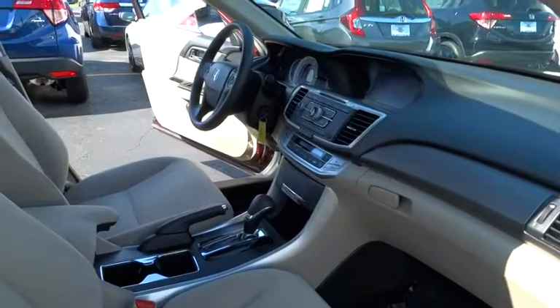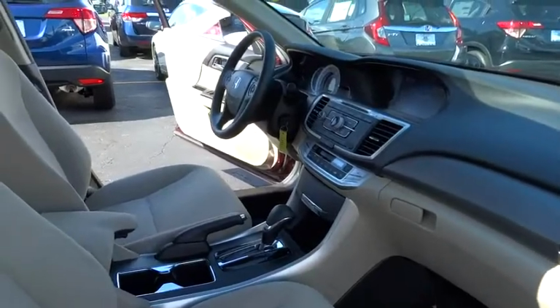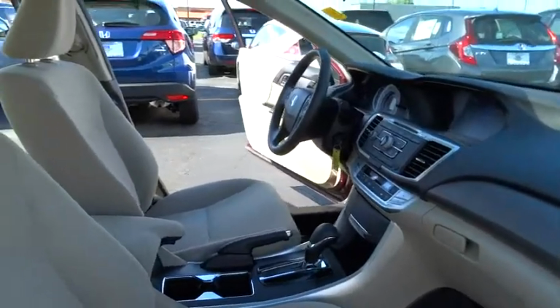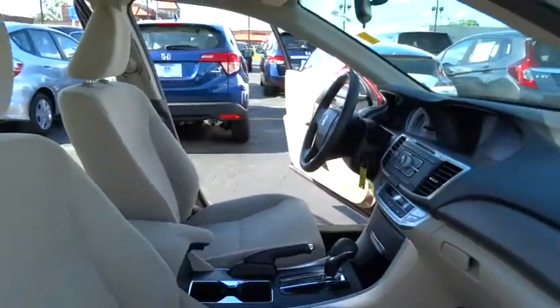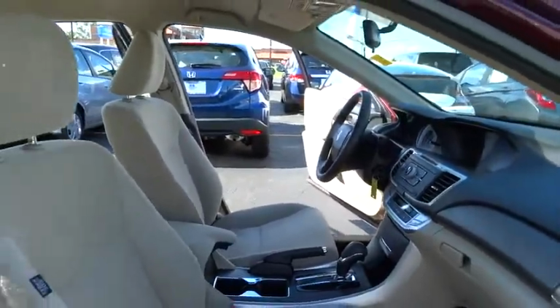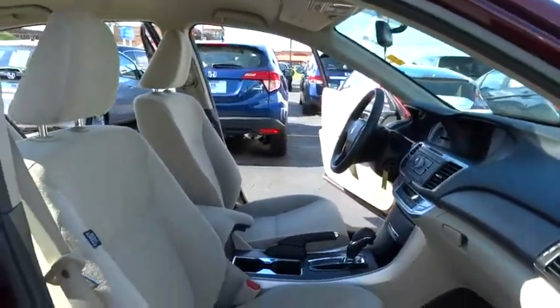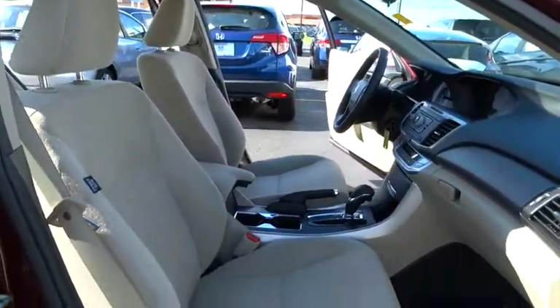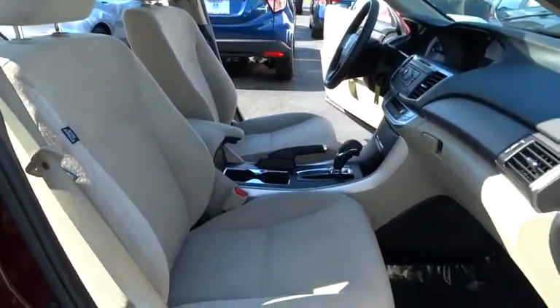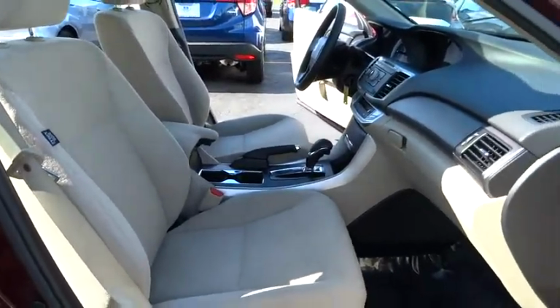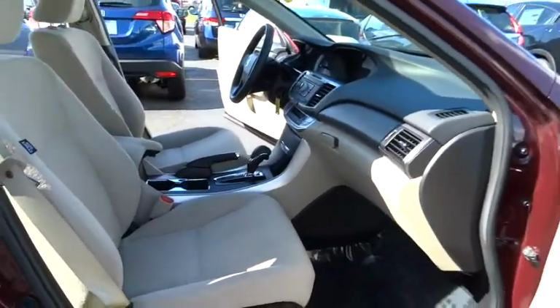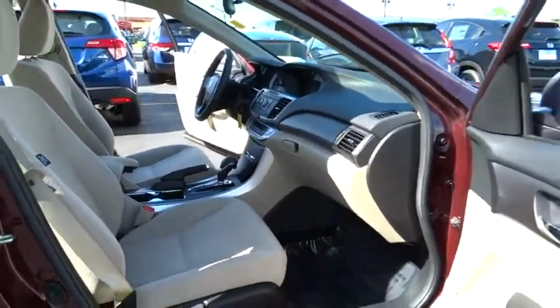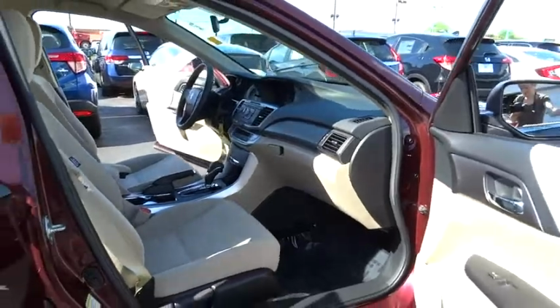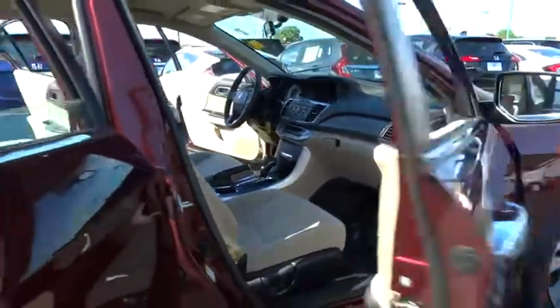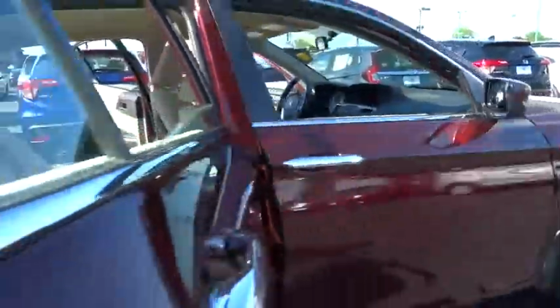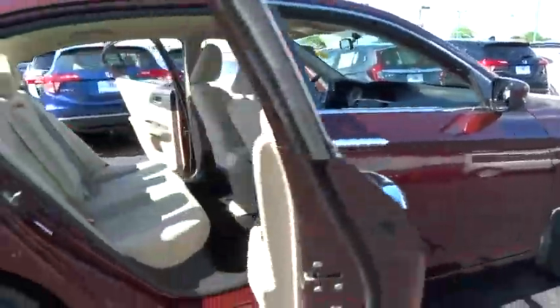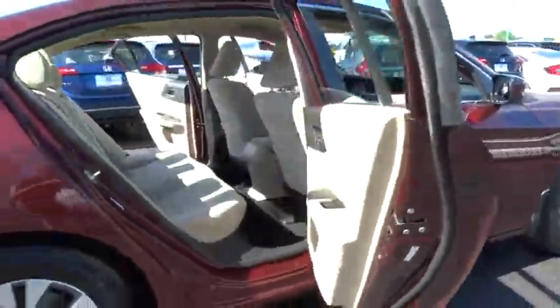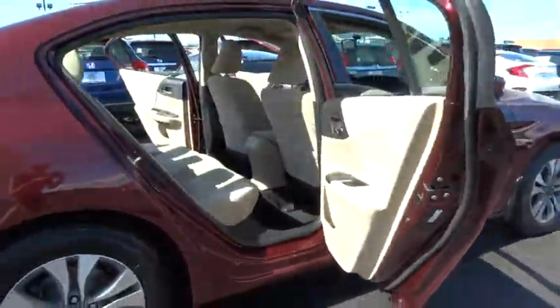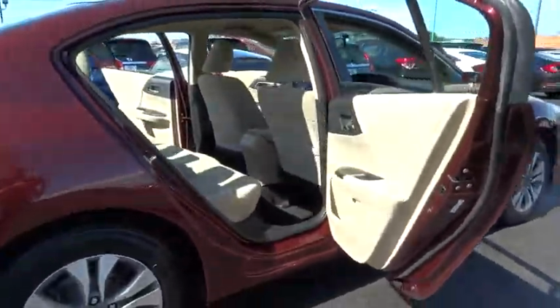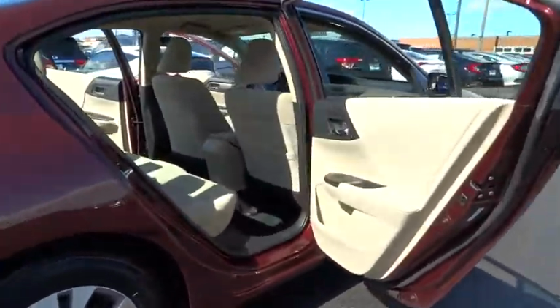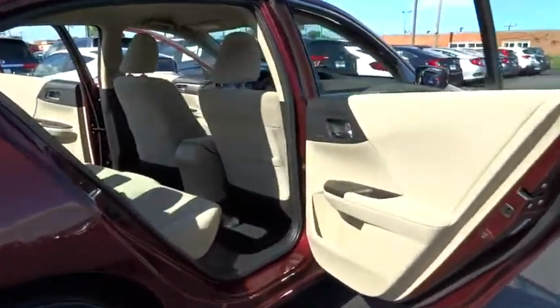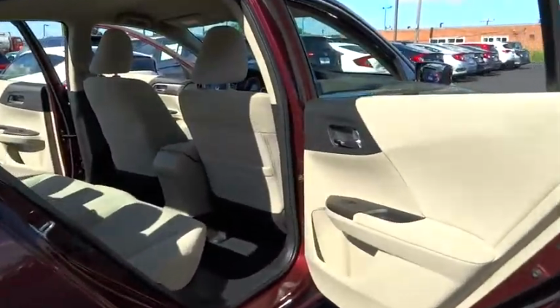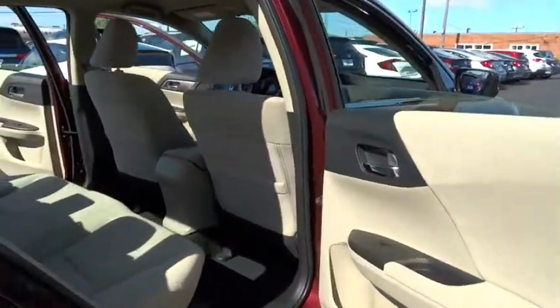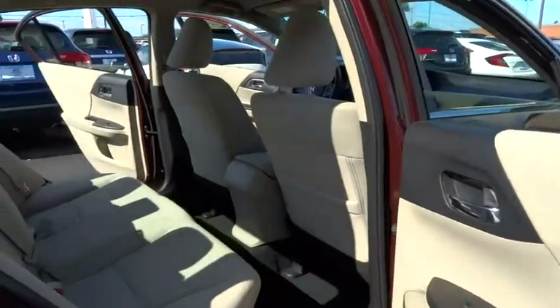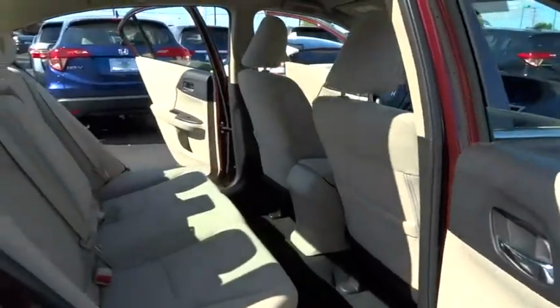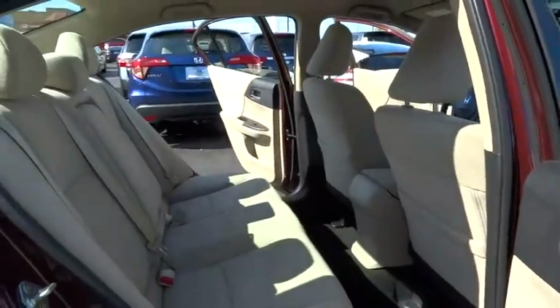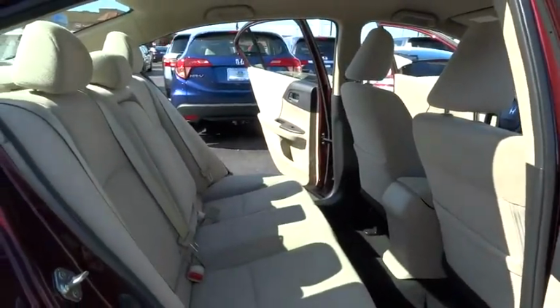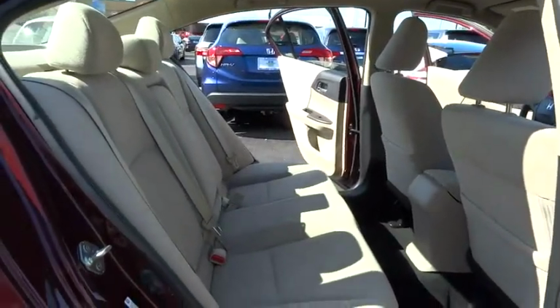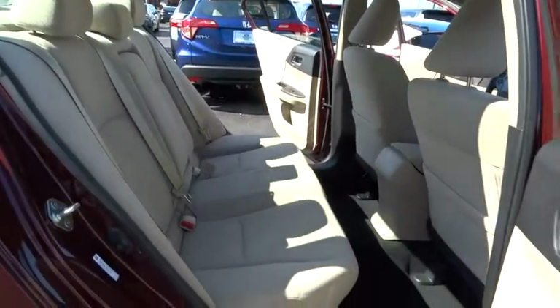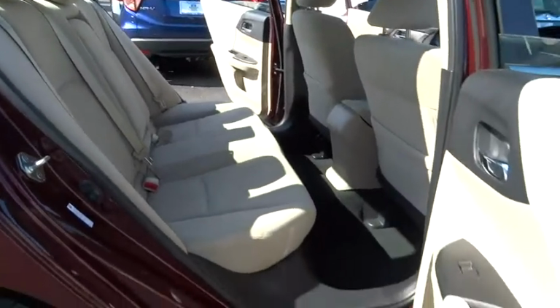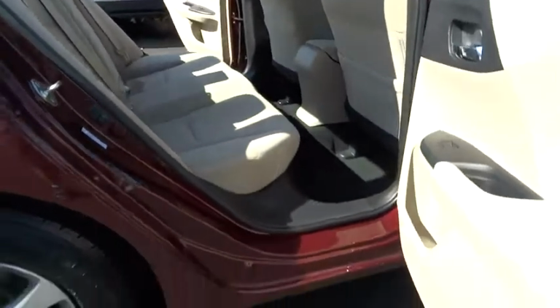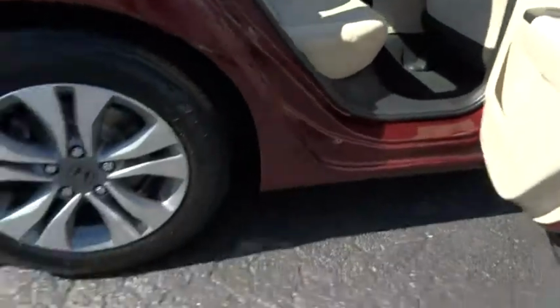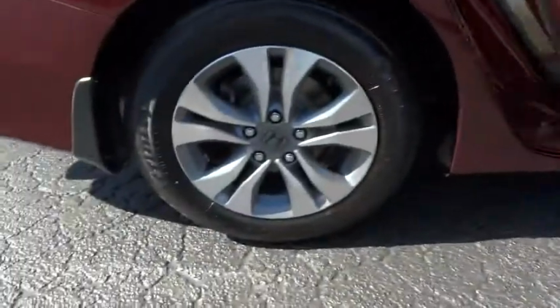Stability control, traction control, anti-lock braking system, steering wheel audio controls, keyless entry, backup camera, Bluetooth, power steering, adjustable steering wheel, floor mat, cruise control, aluminum wheels, four-wheel disc brakes.